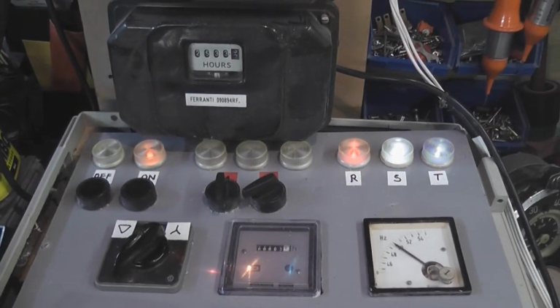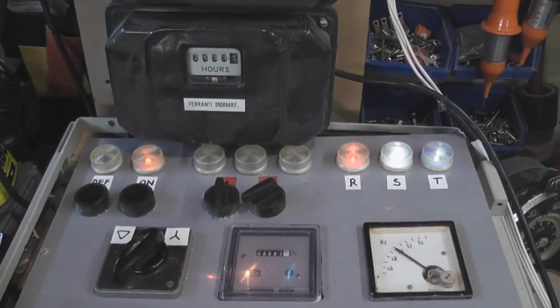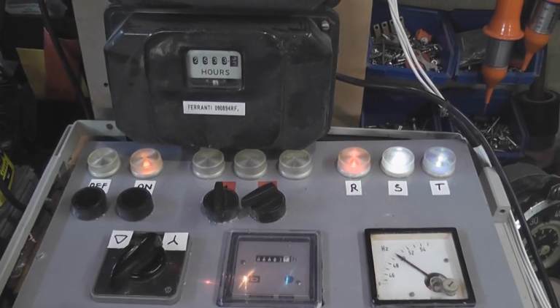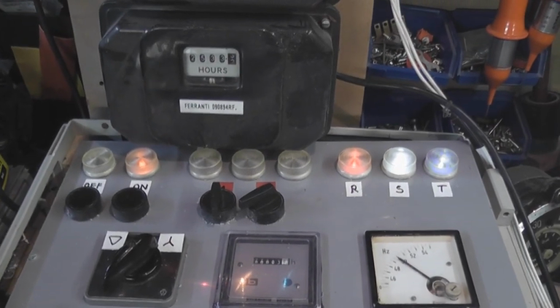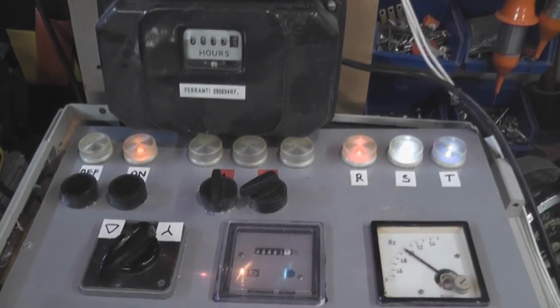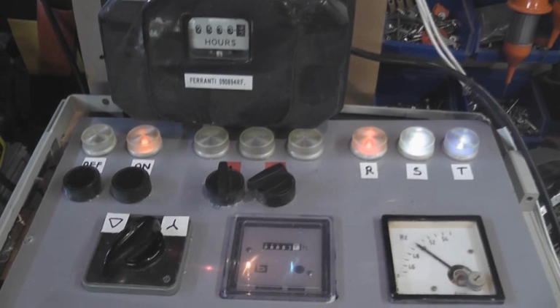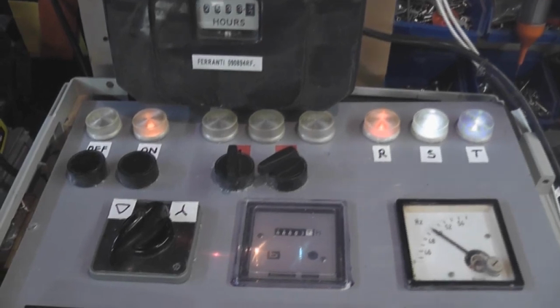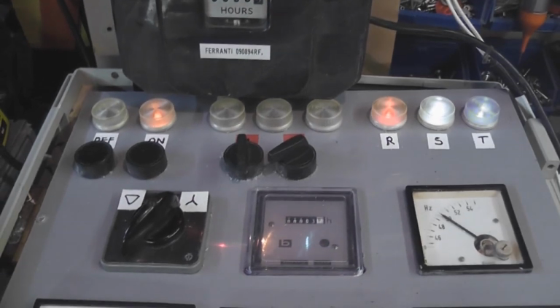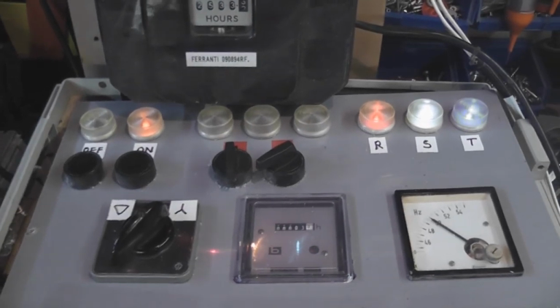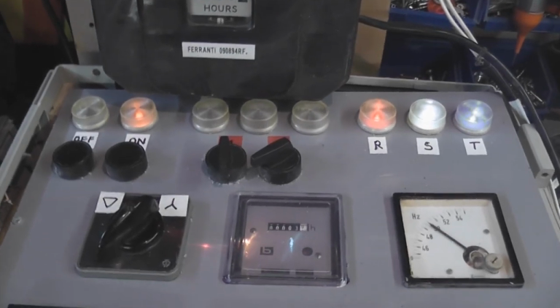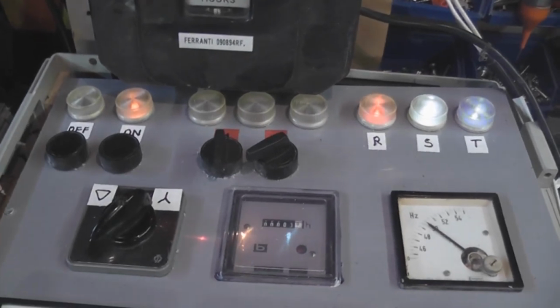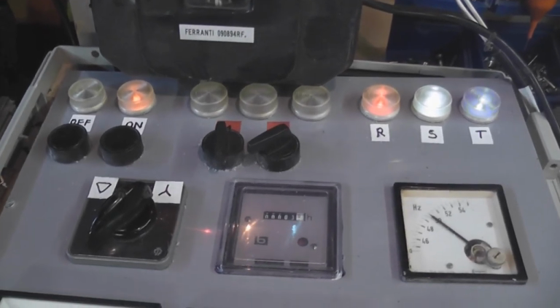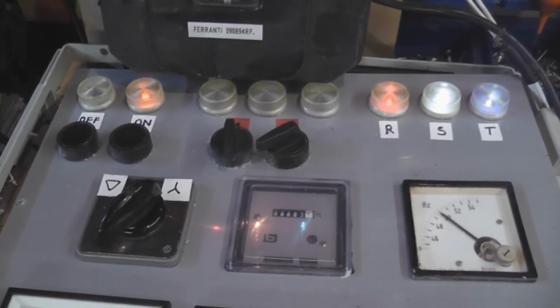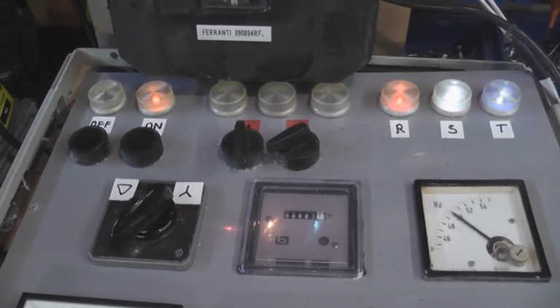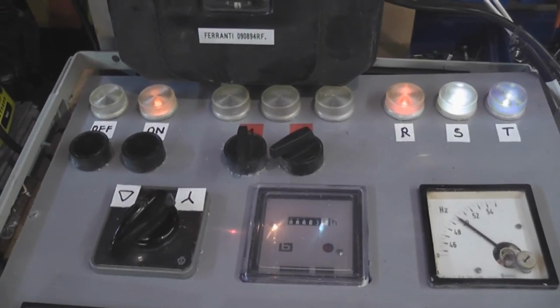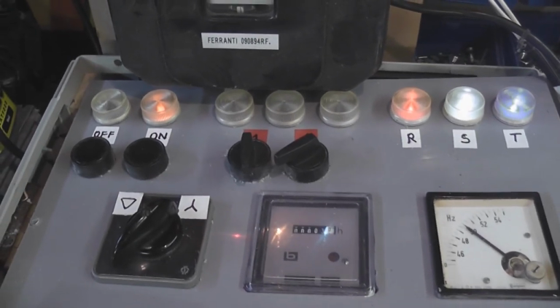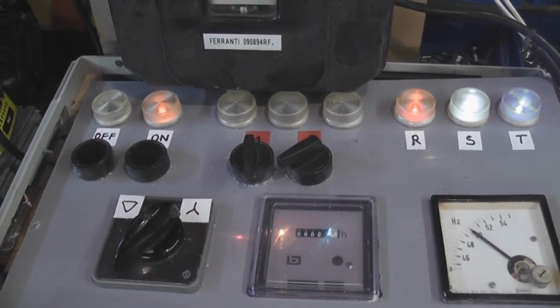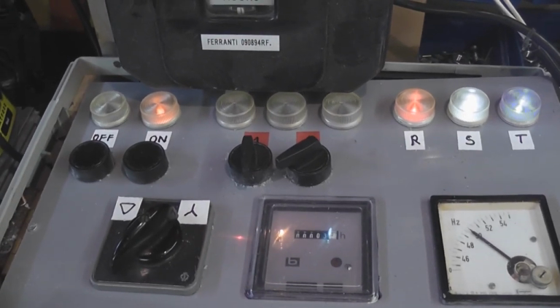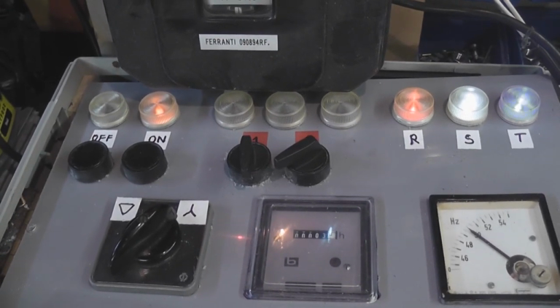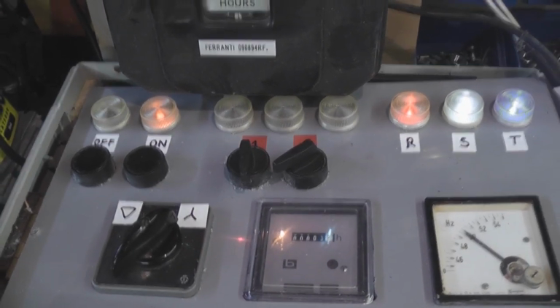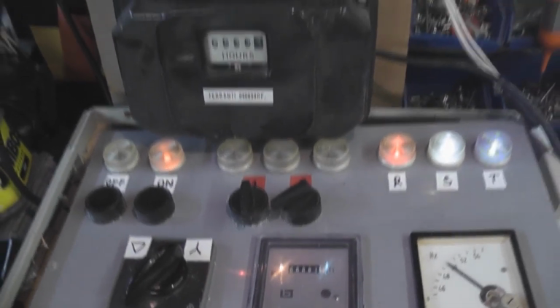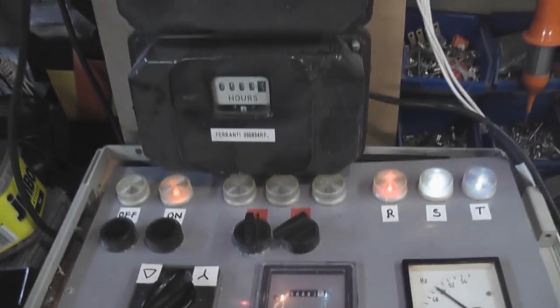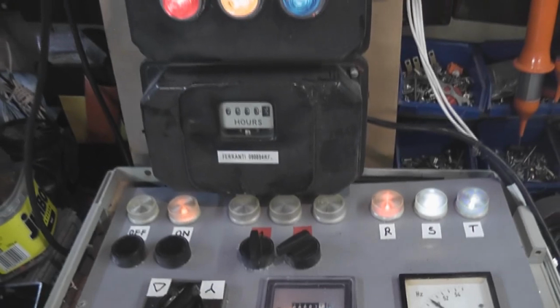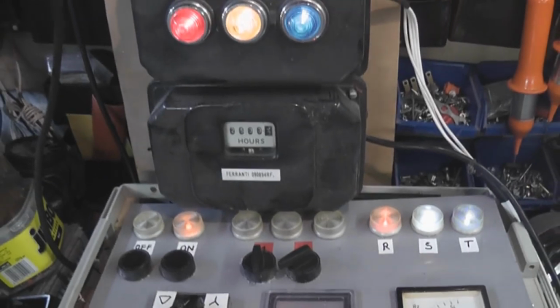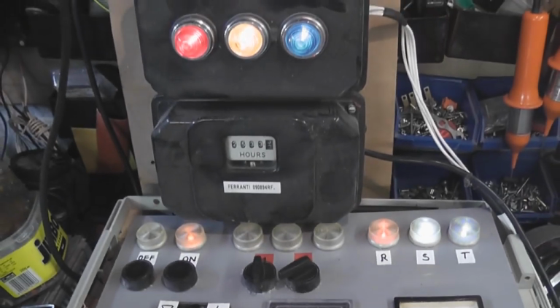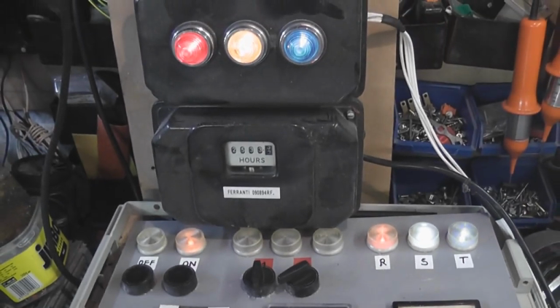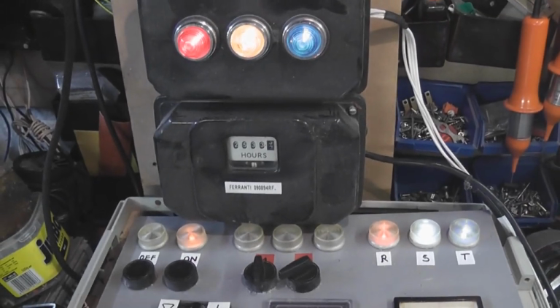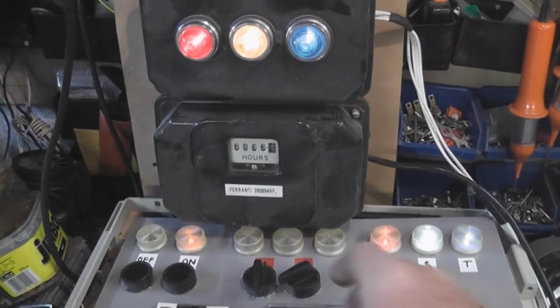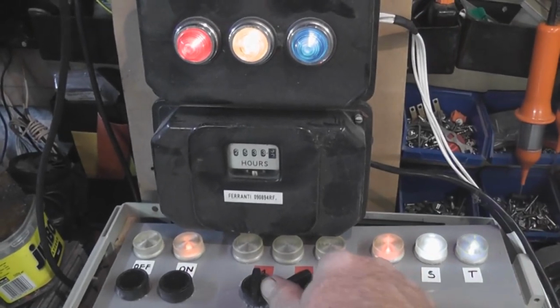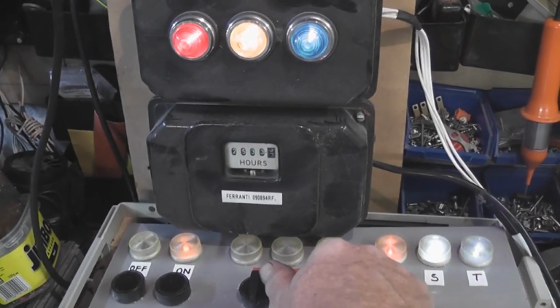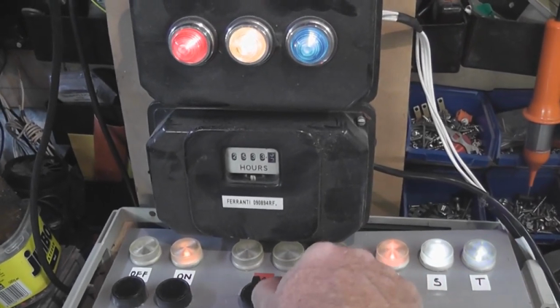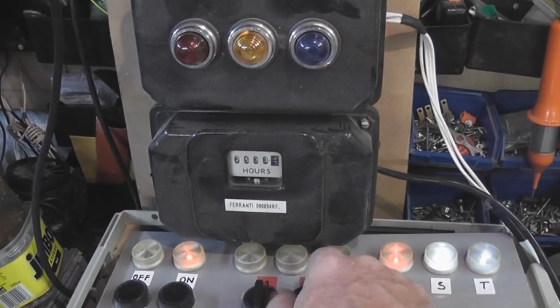I've got a capacitor start indicator too of course, and then an on/off switch — that's for the output.